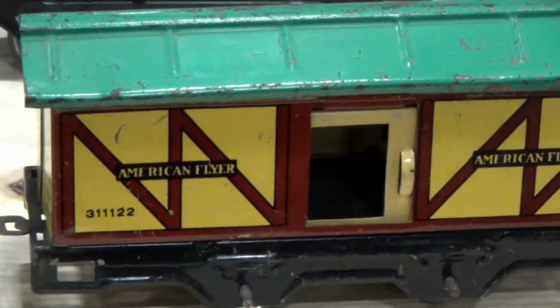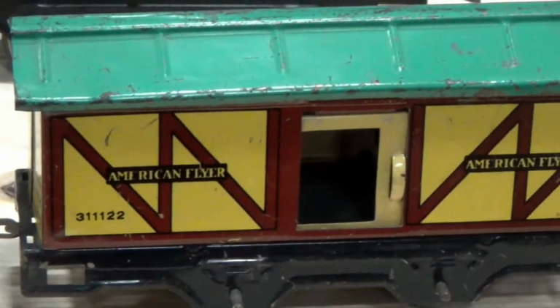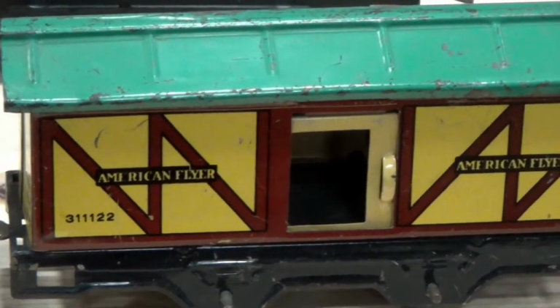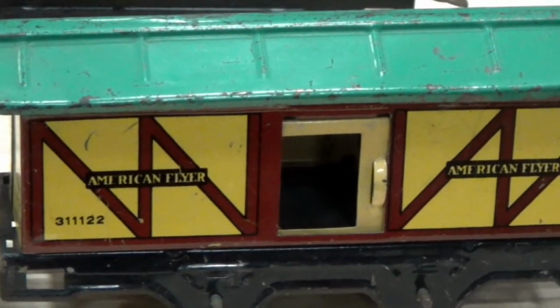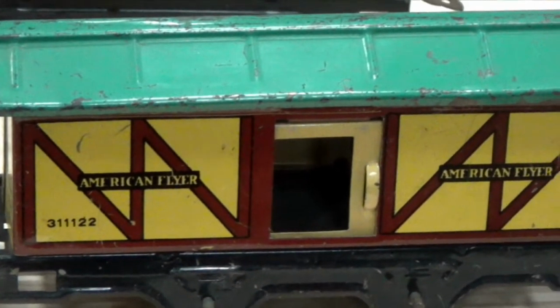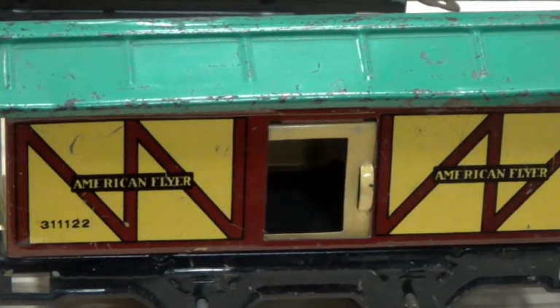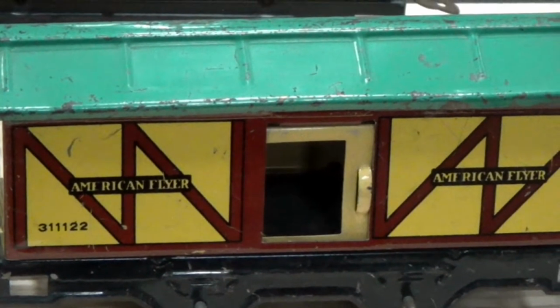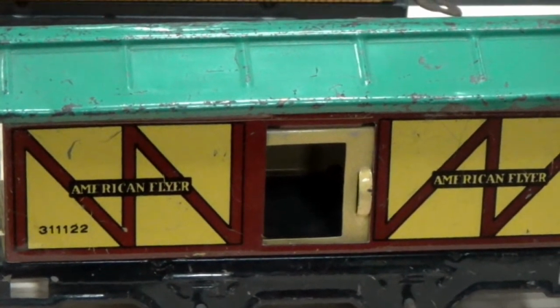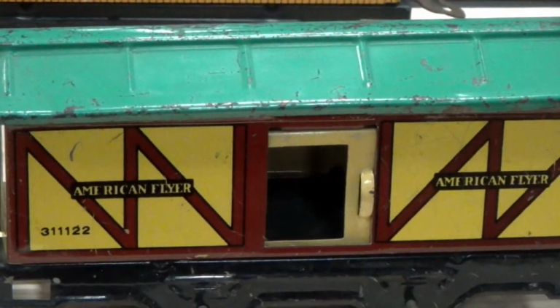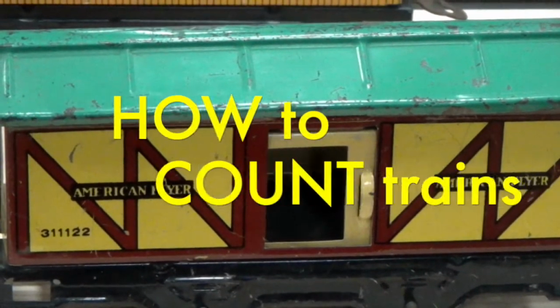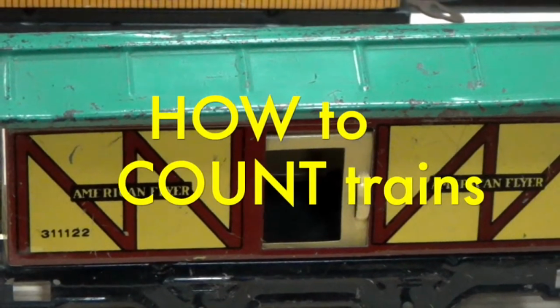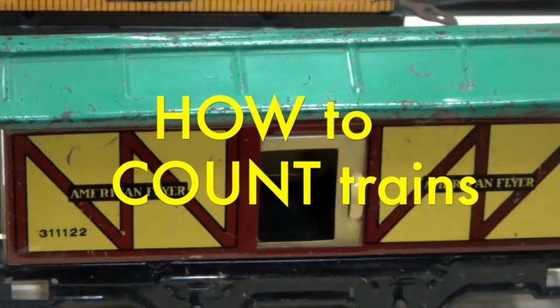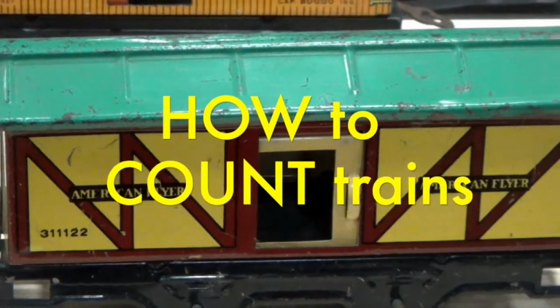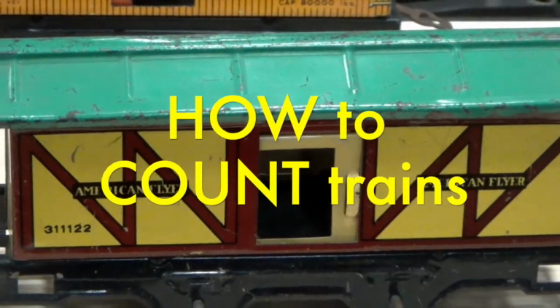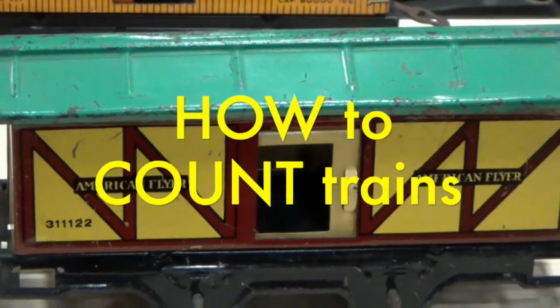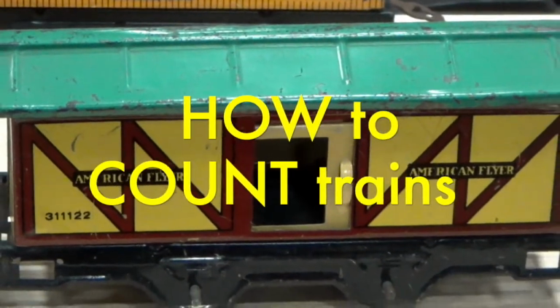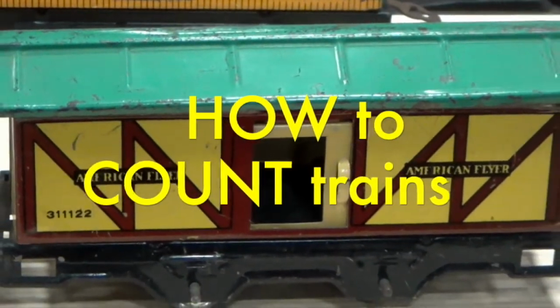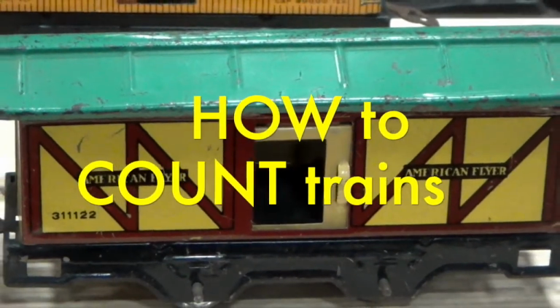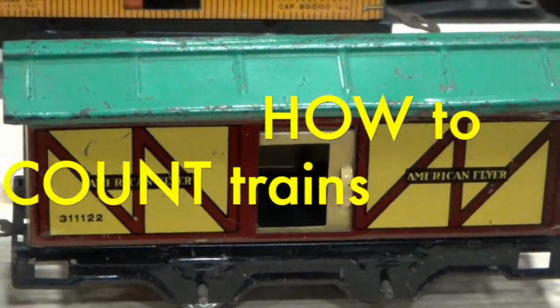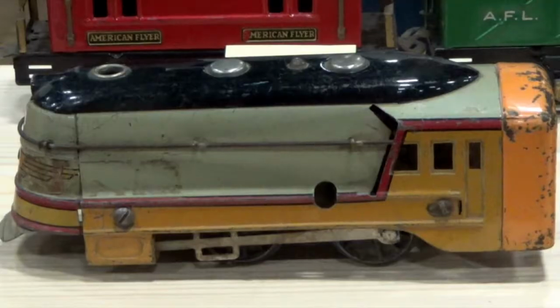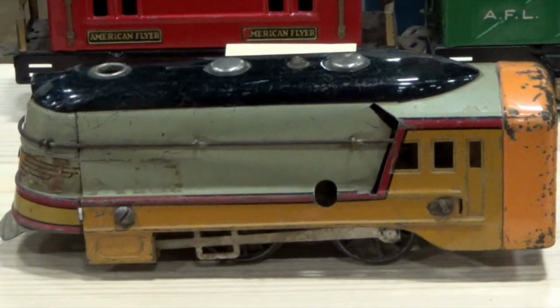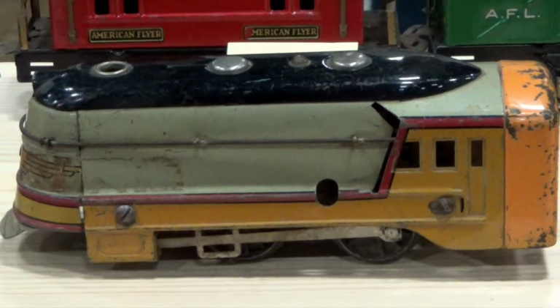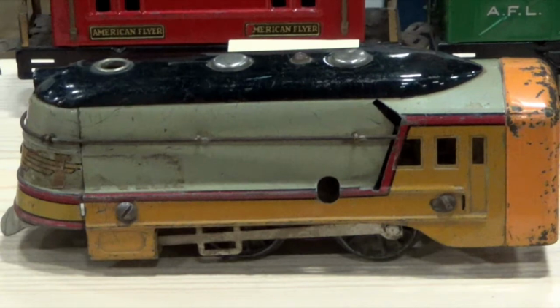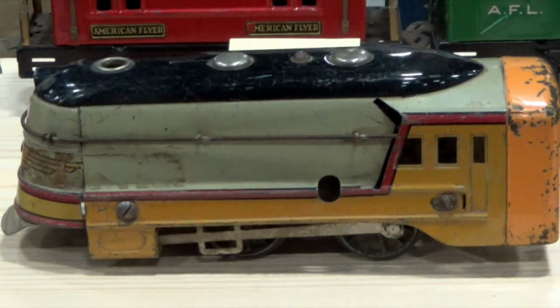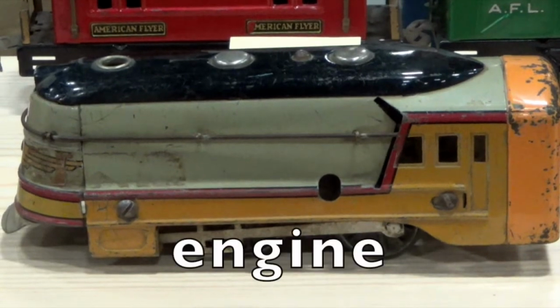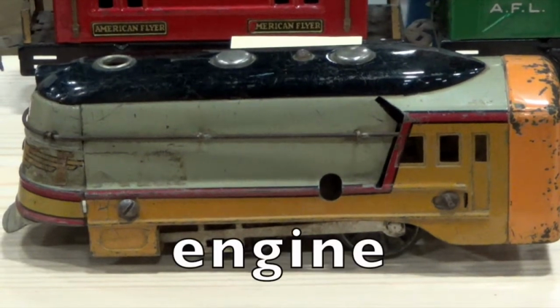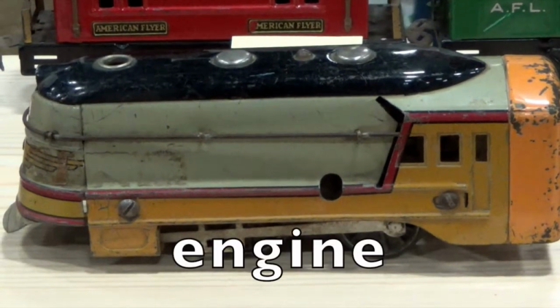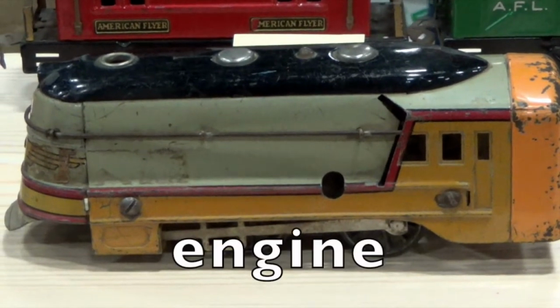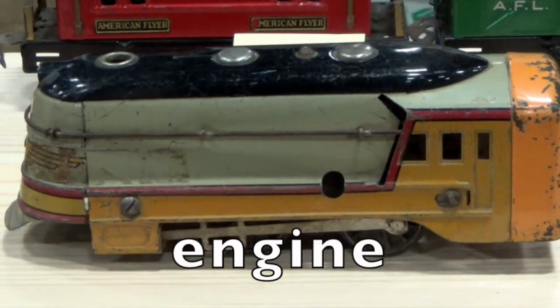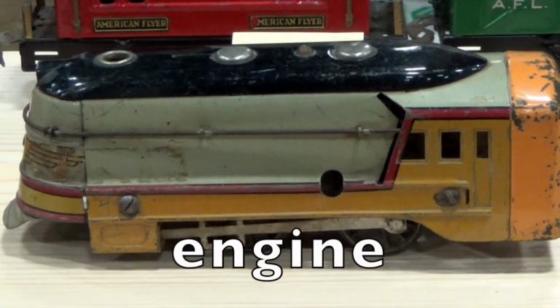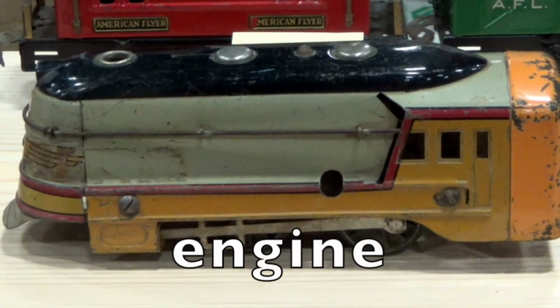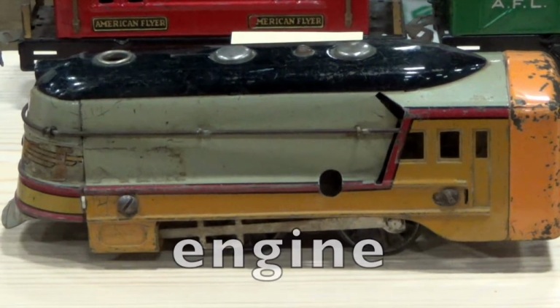Boys and girls, before I show you more awesome trains, I'm going to teach you how to count each model train. First, we'll start with the engine as number 1 of each train set.